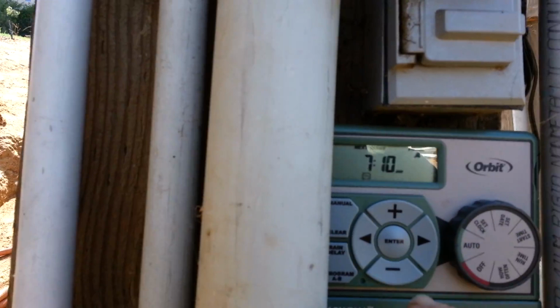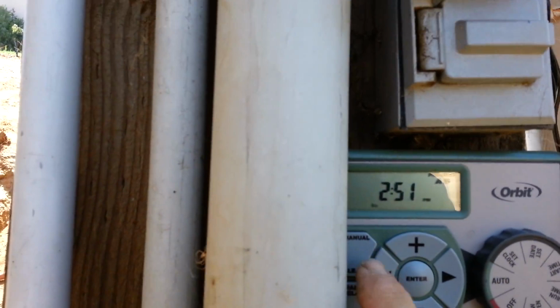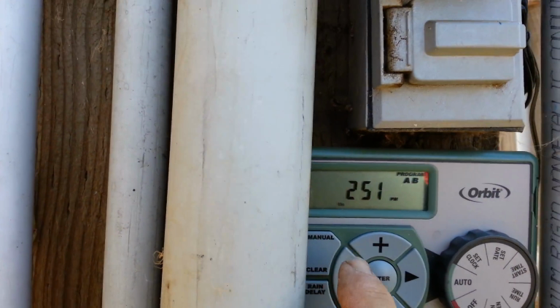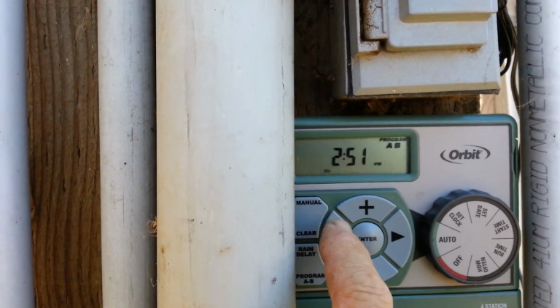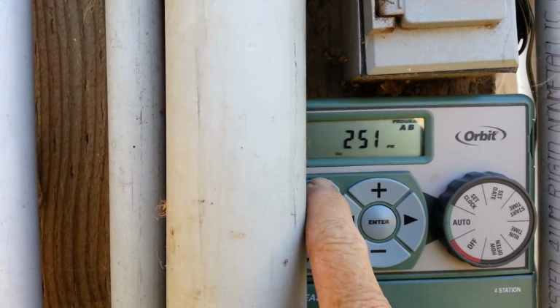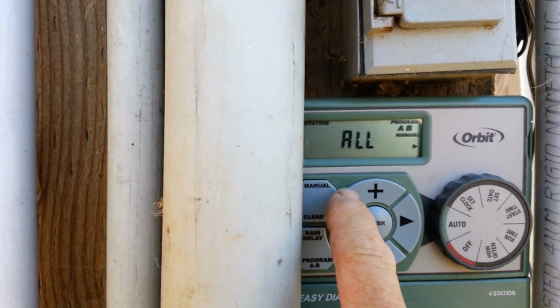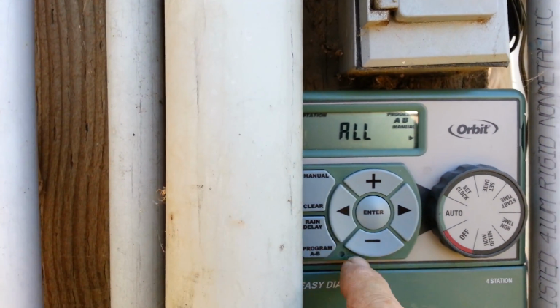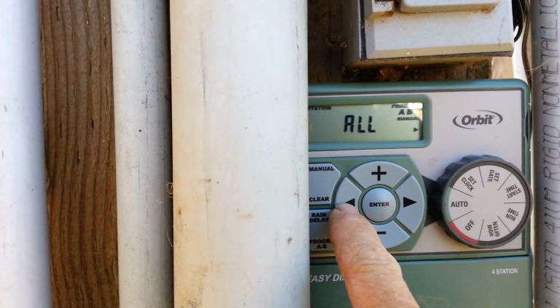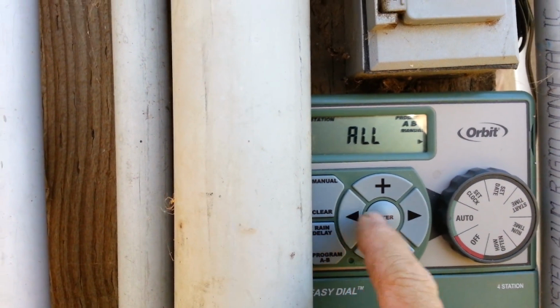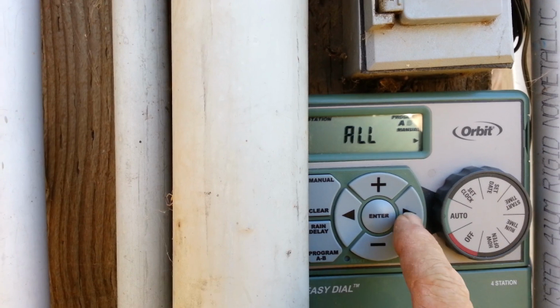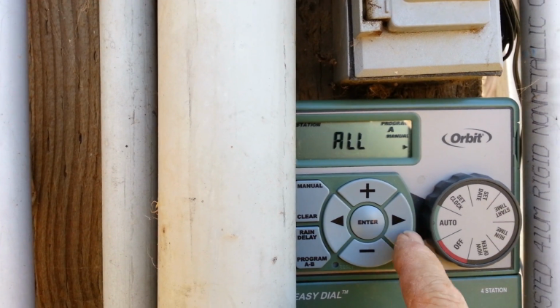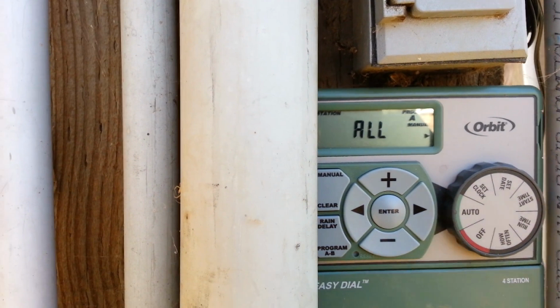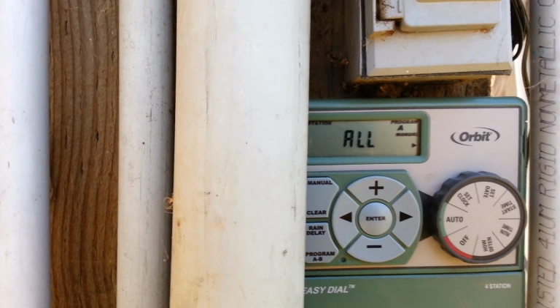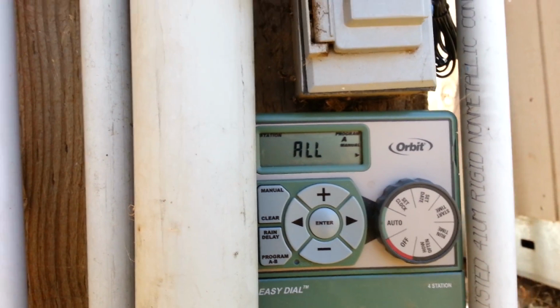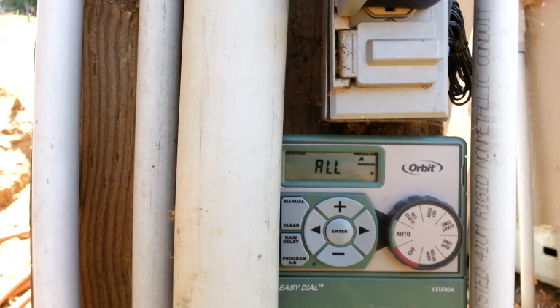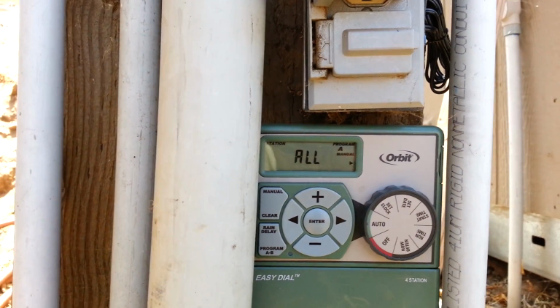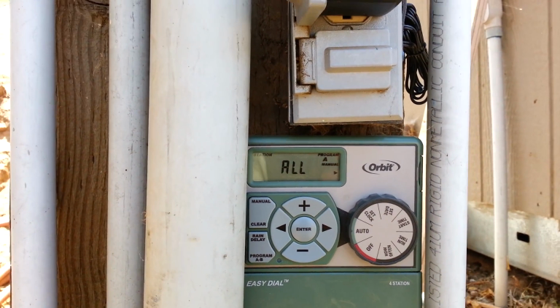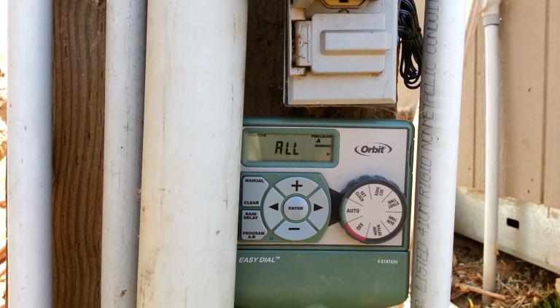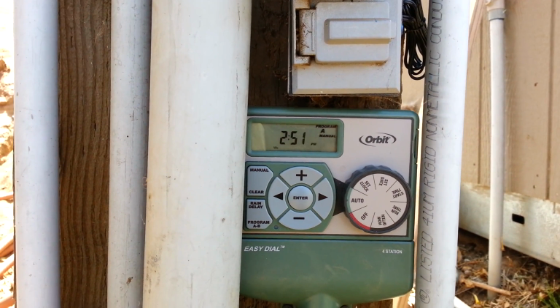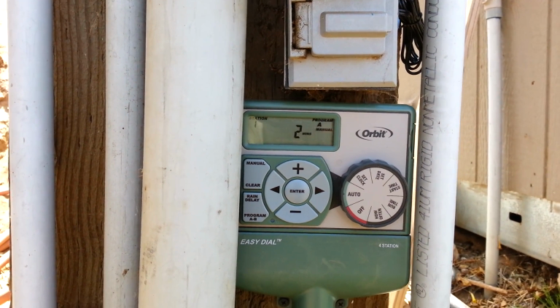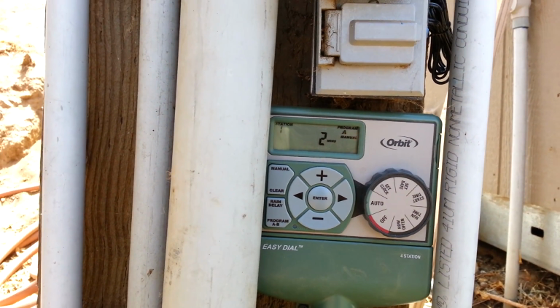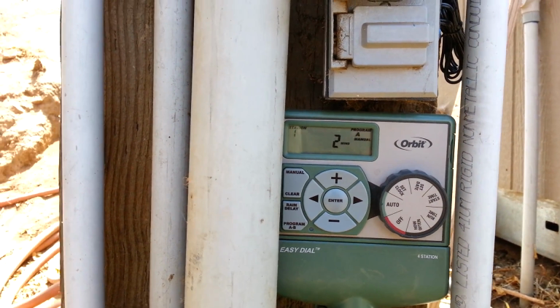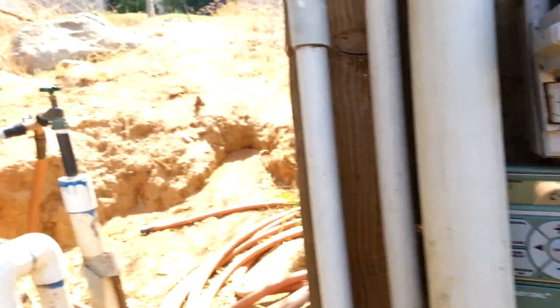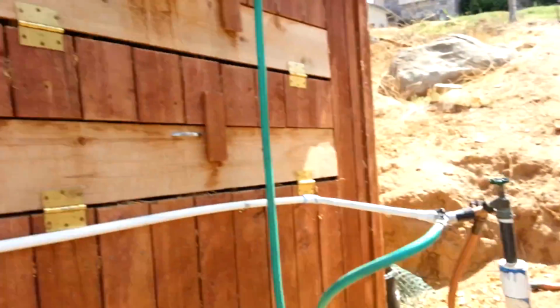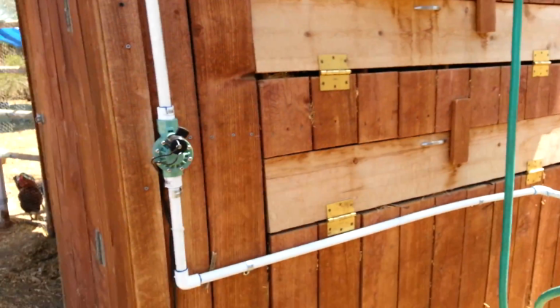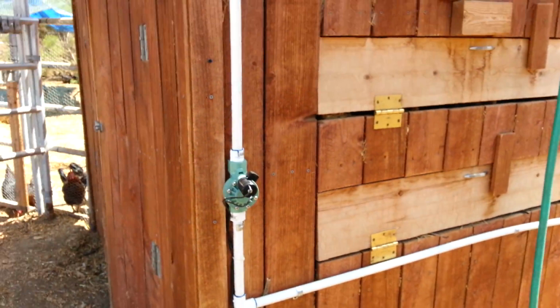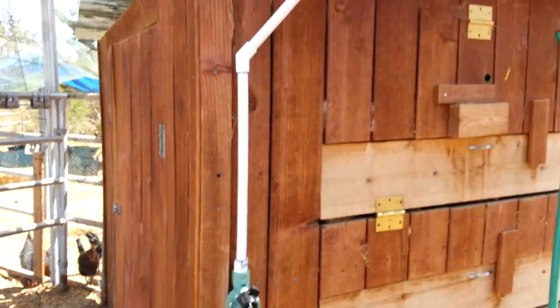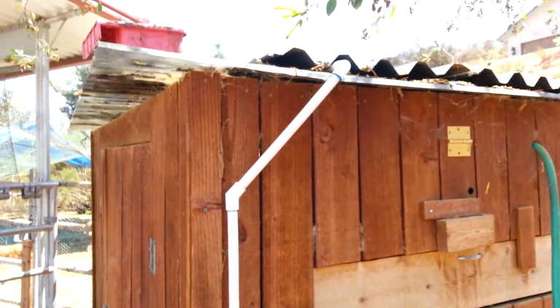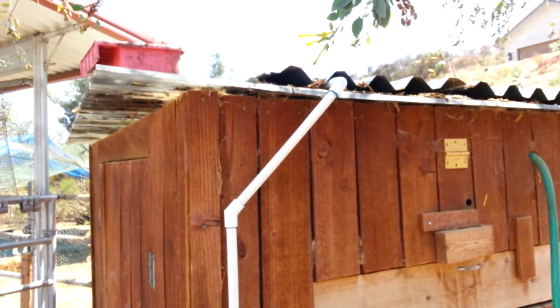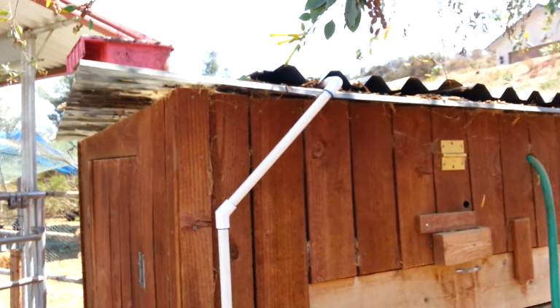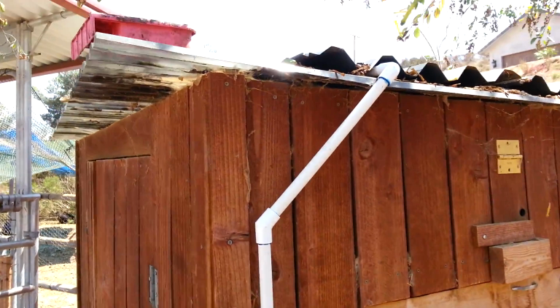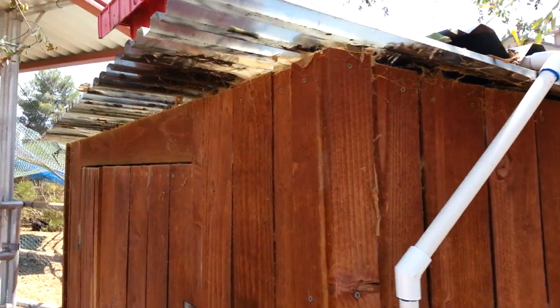Let's go to manual program A. That should start — okay, it started. Turned on the valve, water goes up over the top.